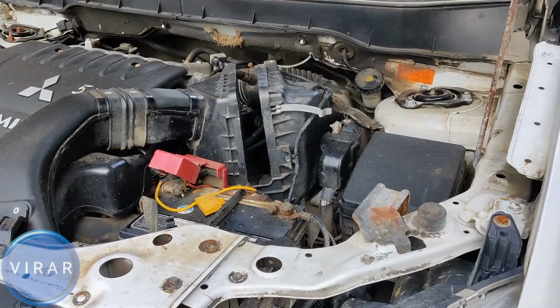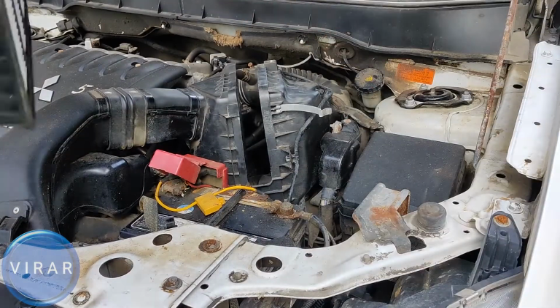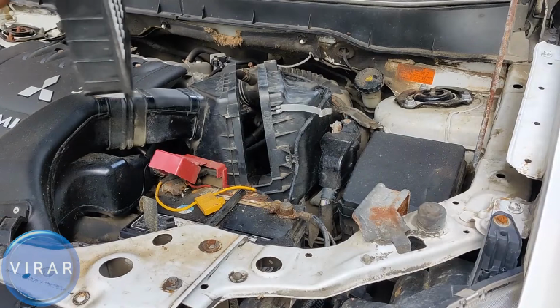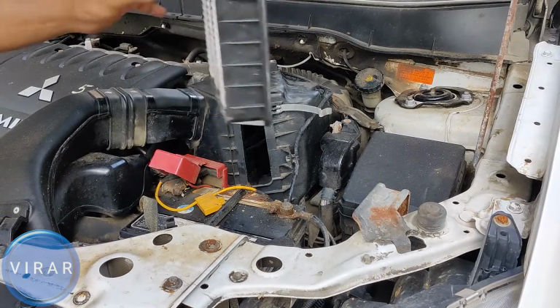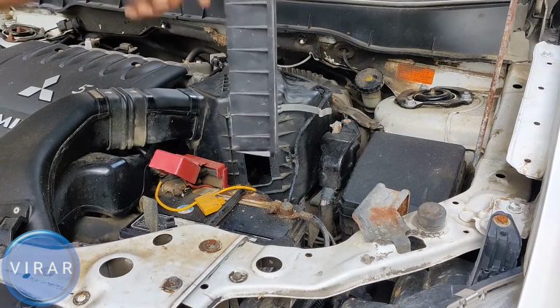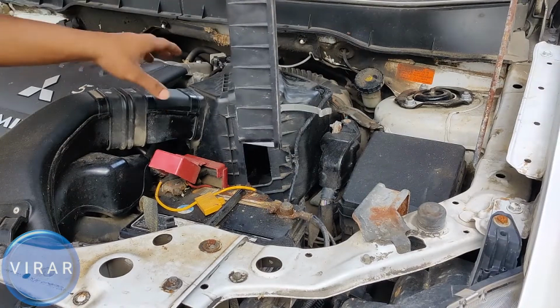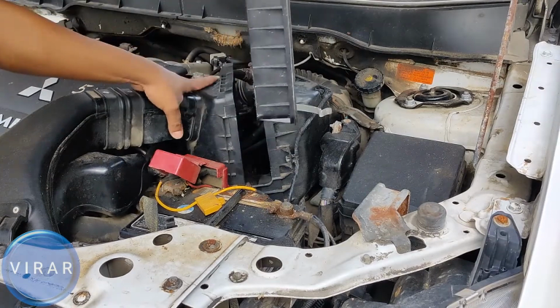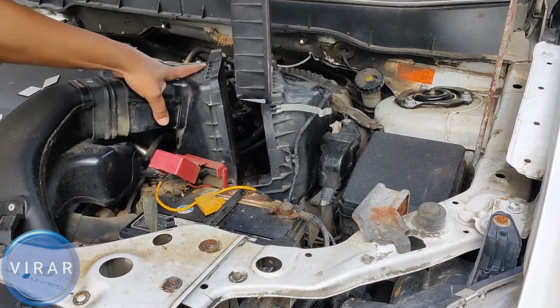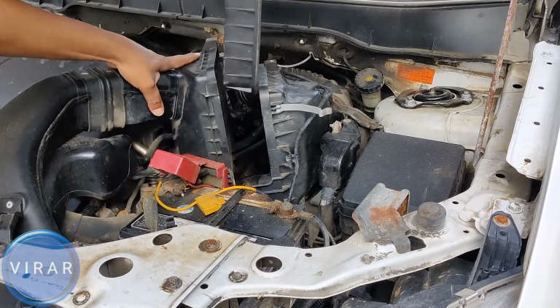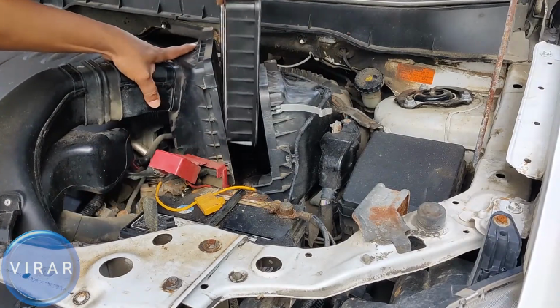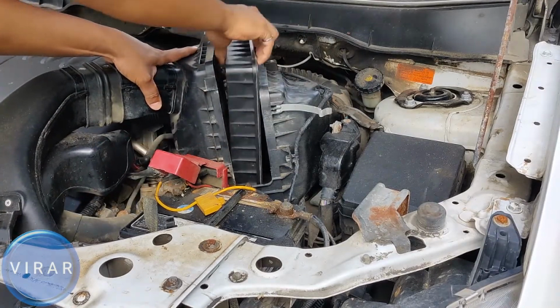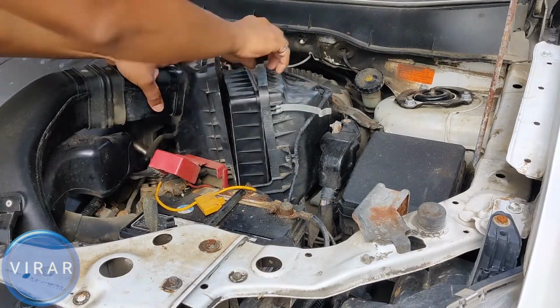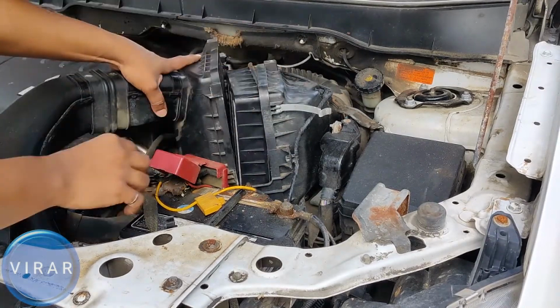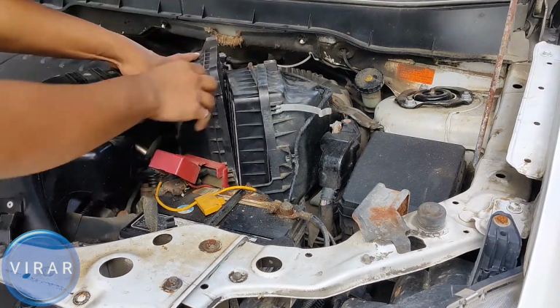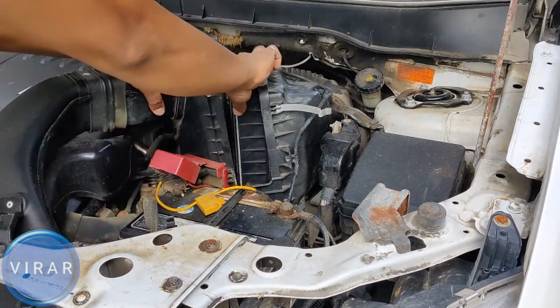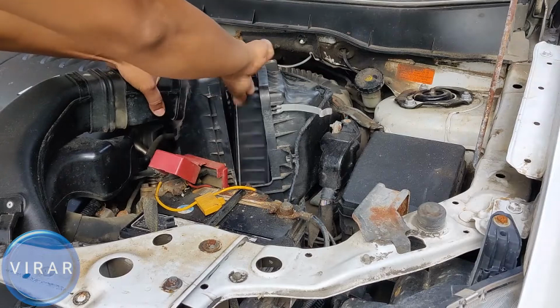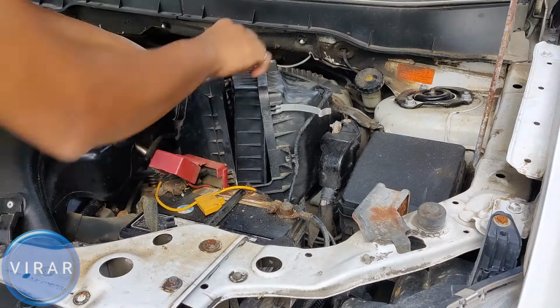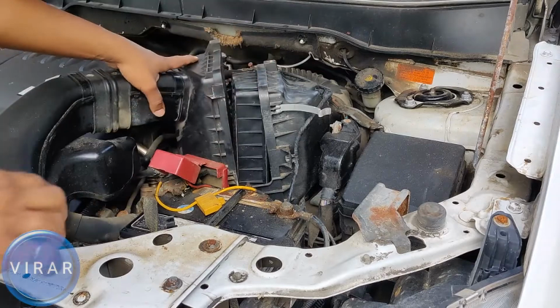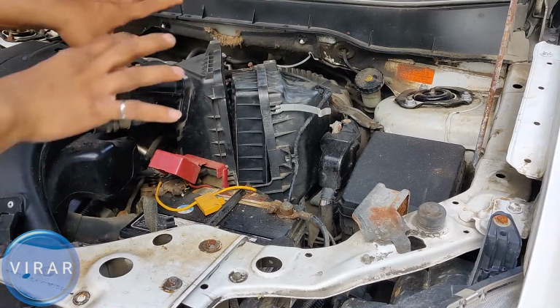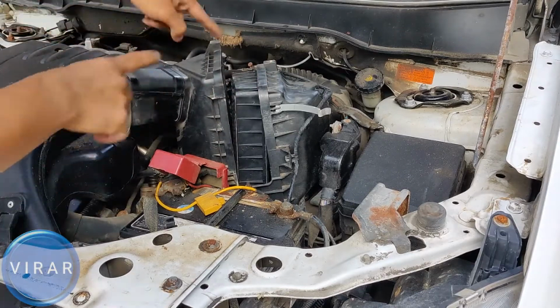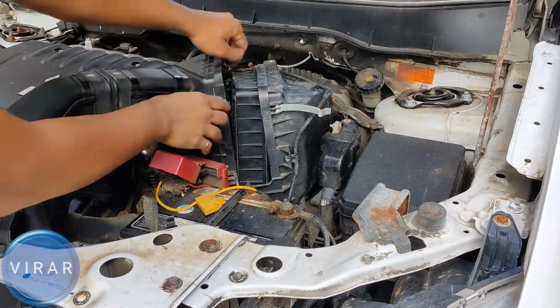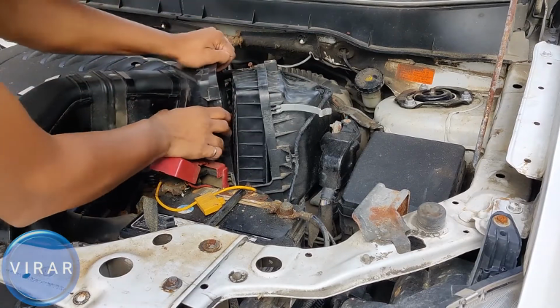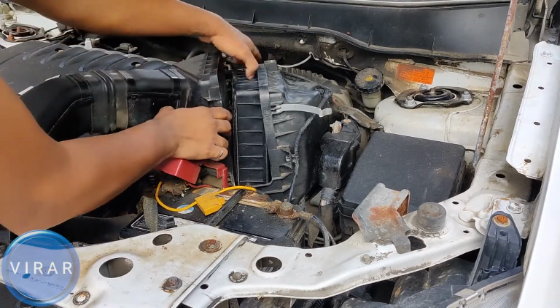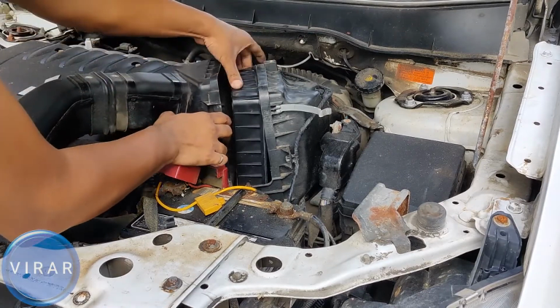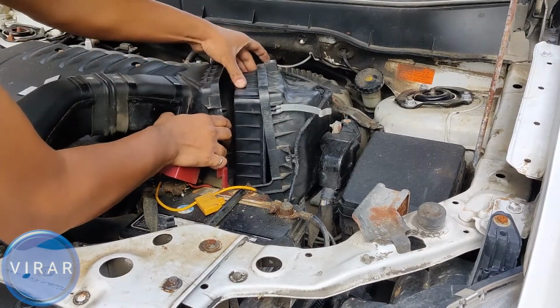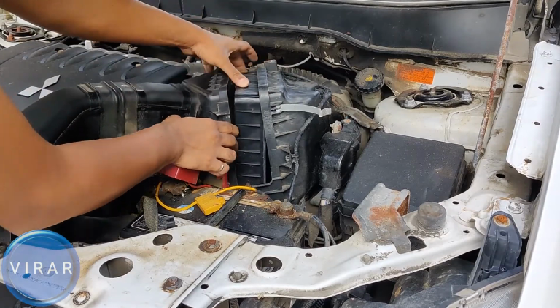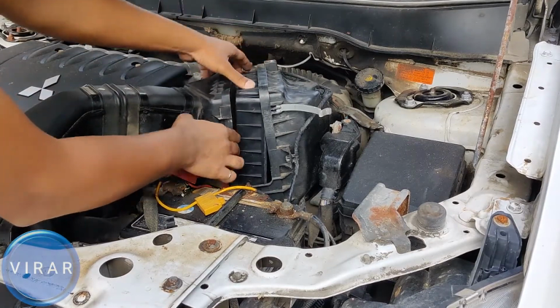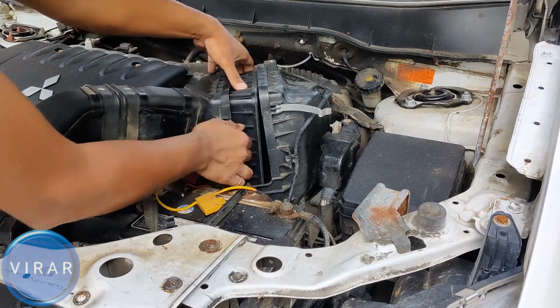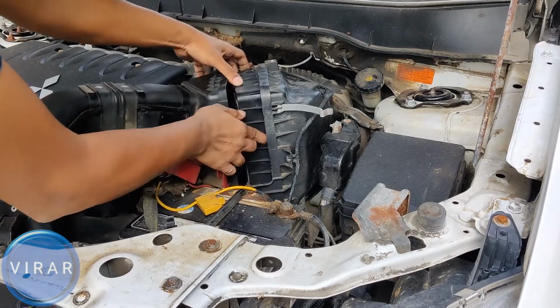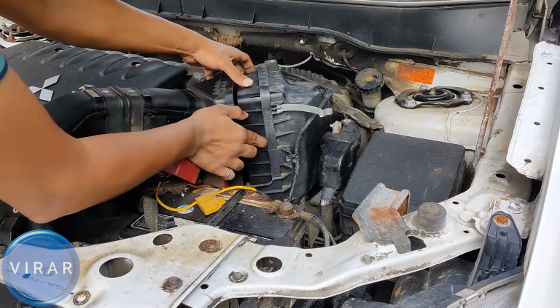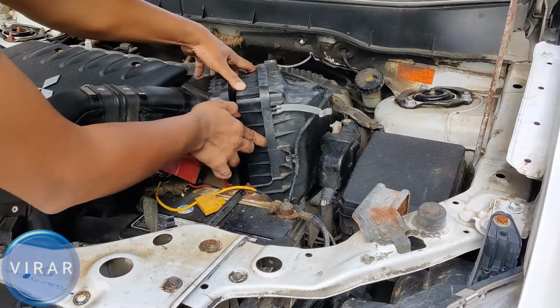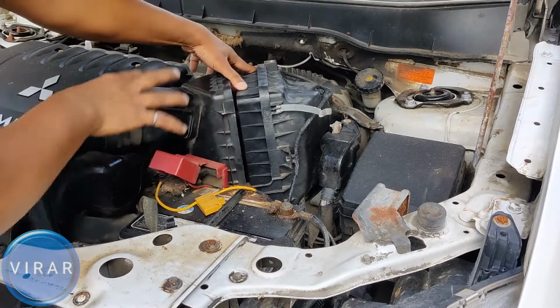So, get the new replacement engine filter. Position it the way I'm showing it in the video. All you have to make sure is that the filter is seating well and it's pressing against the right side of the housing, because that's what seals it and keeps it in place.